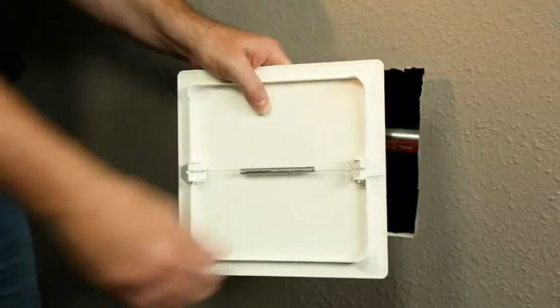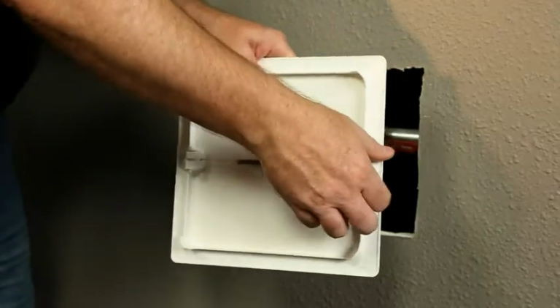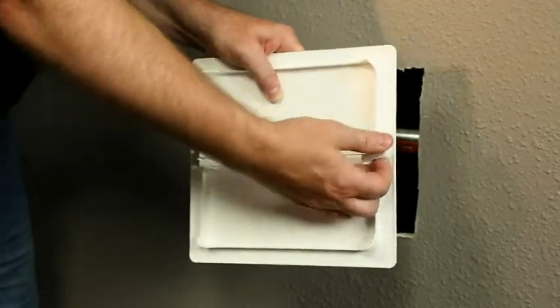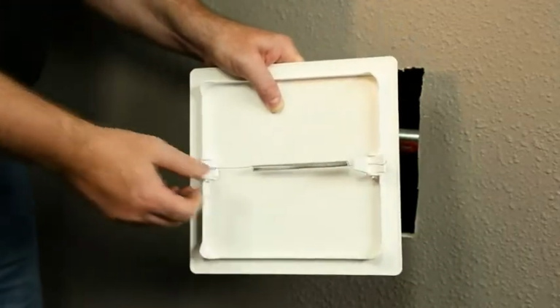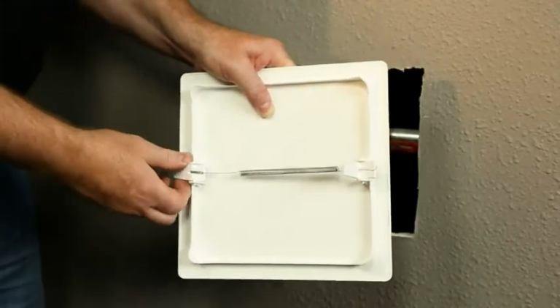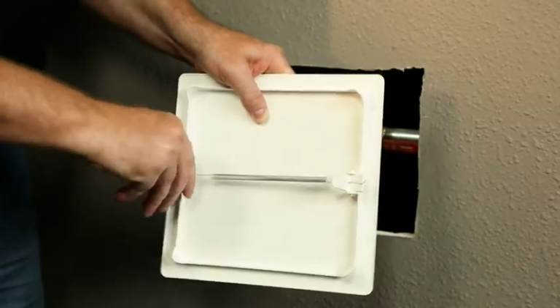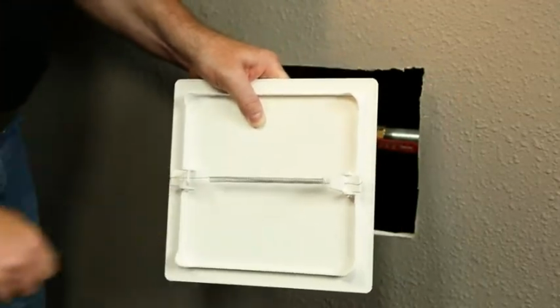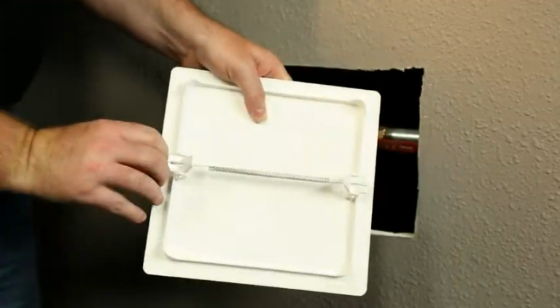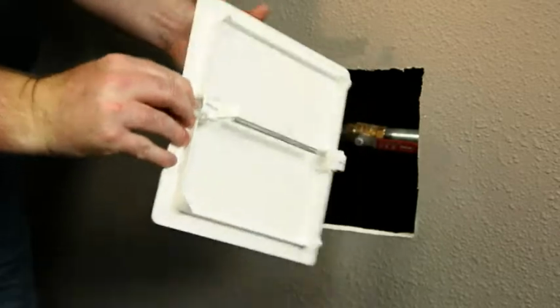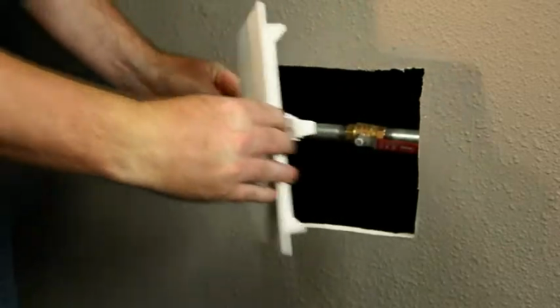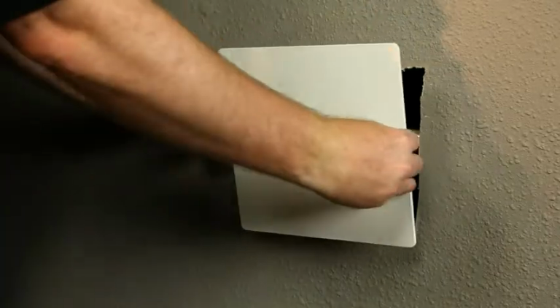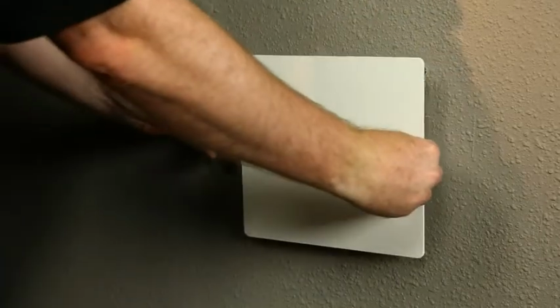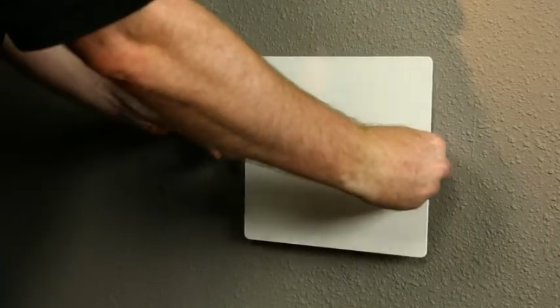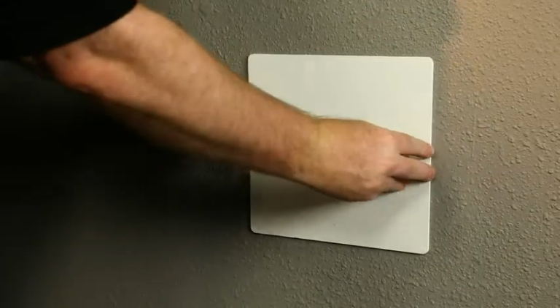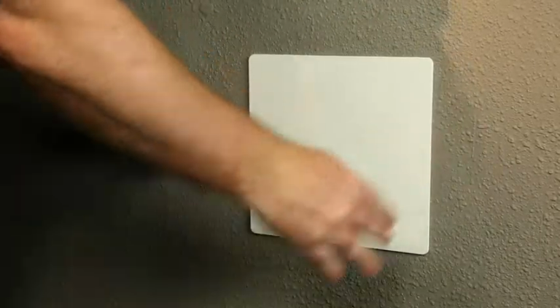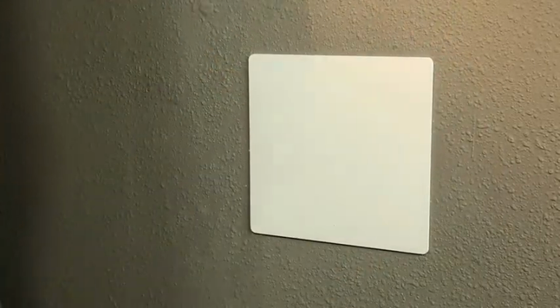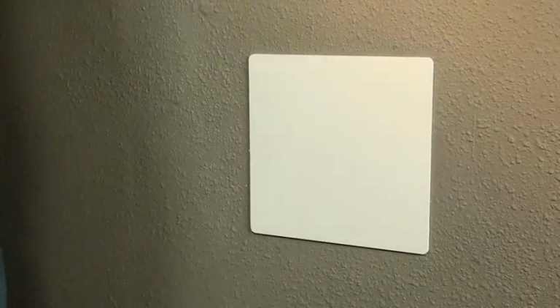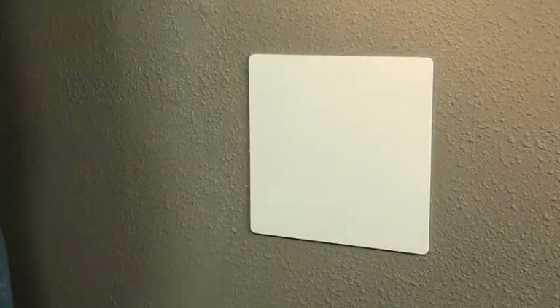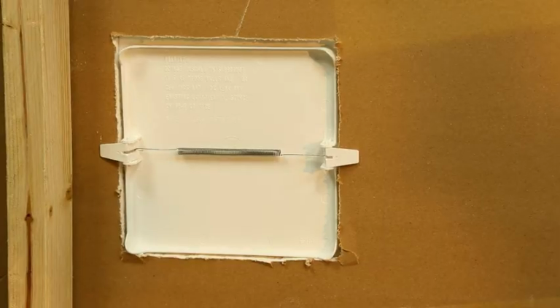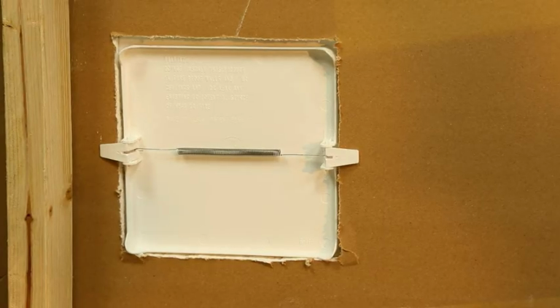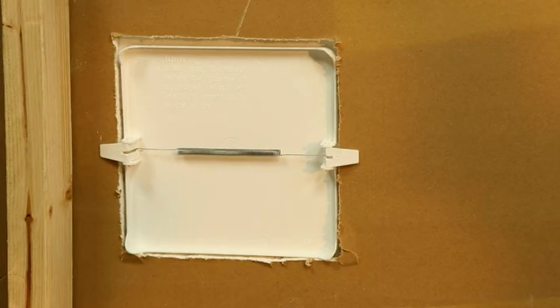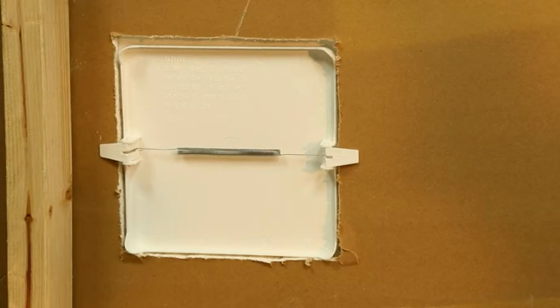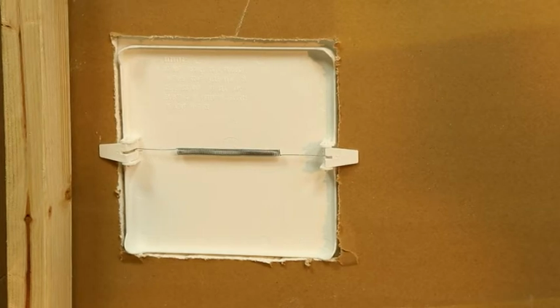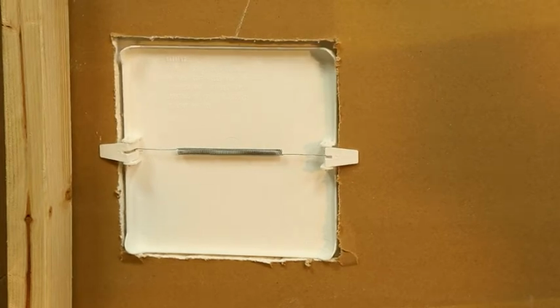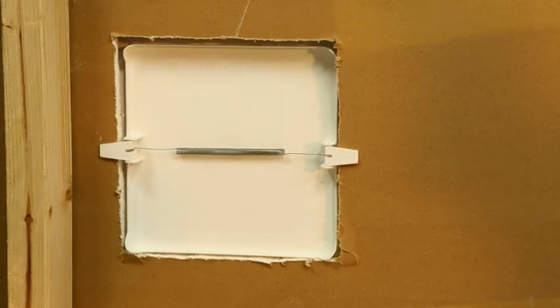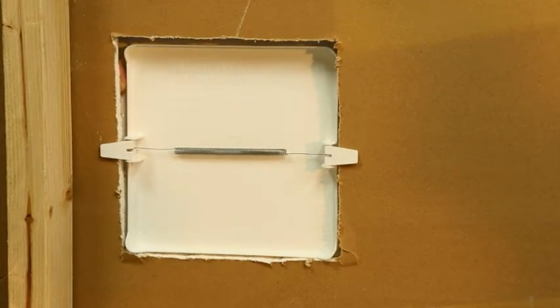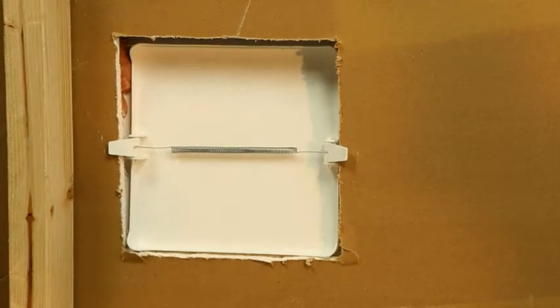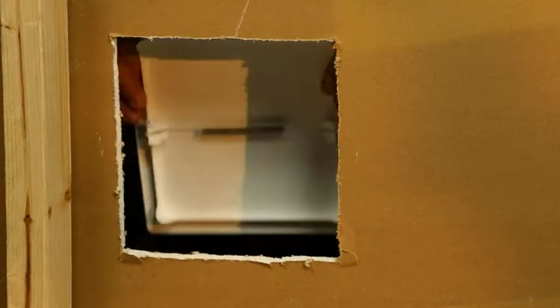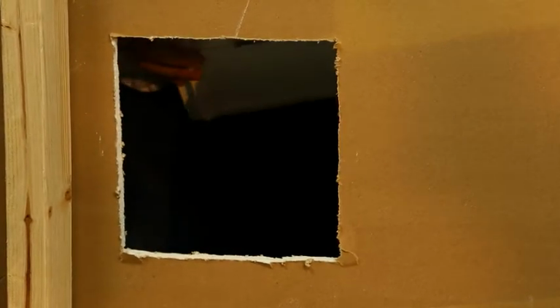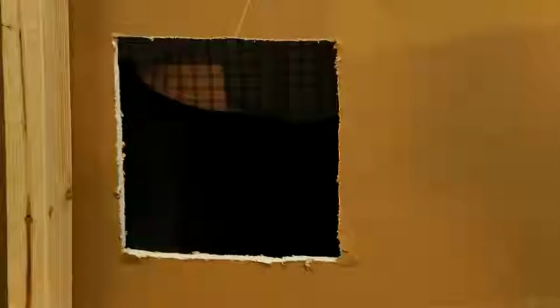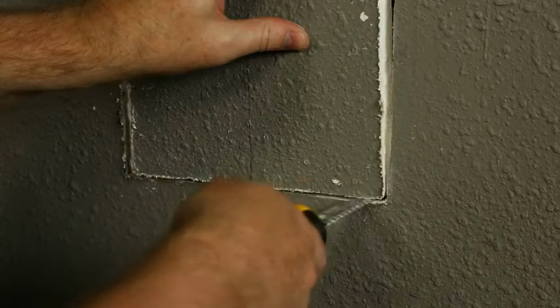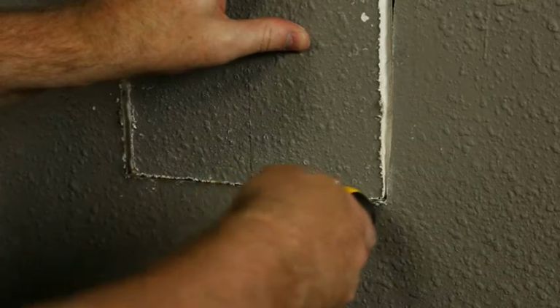Using the drywall saw, carefully cut along the pencil mark. Next, locate the latches on the back of the panel and flip them up. Insert the panel into the cut-out and click it into place. To remove the panel, simply use your fingertips to pull the panel away from the wall. It's that easy.